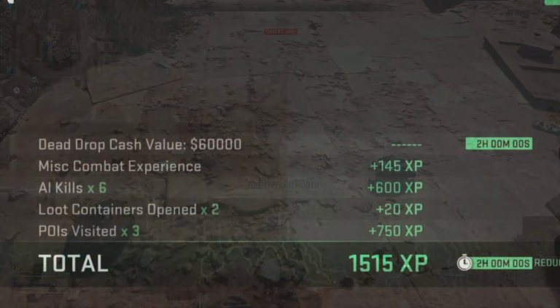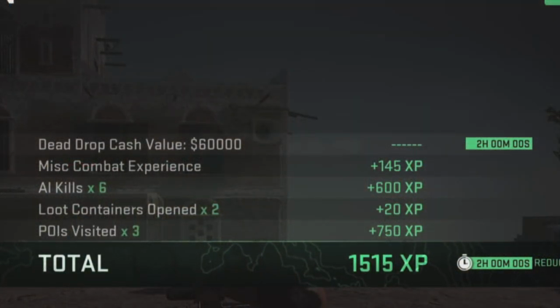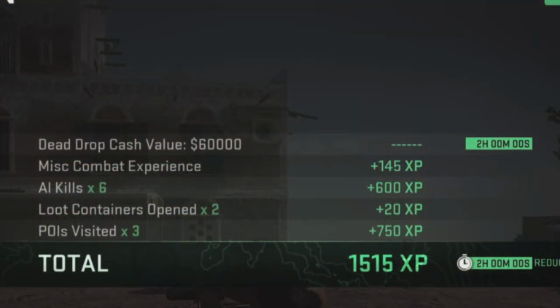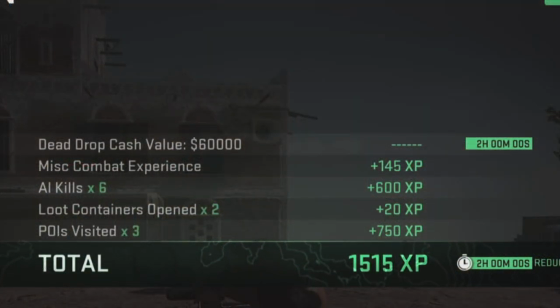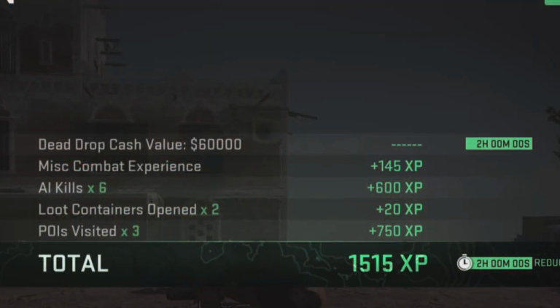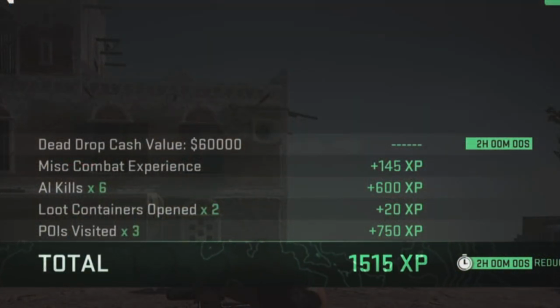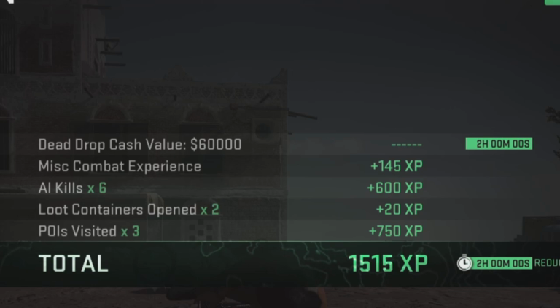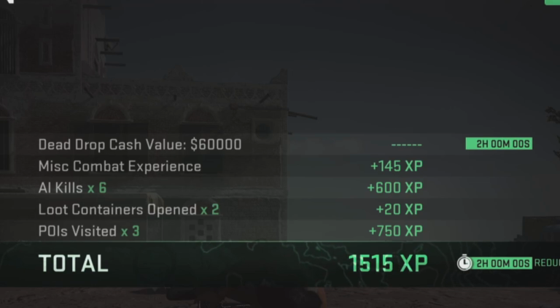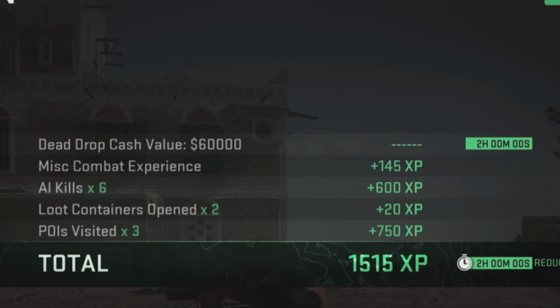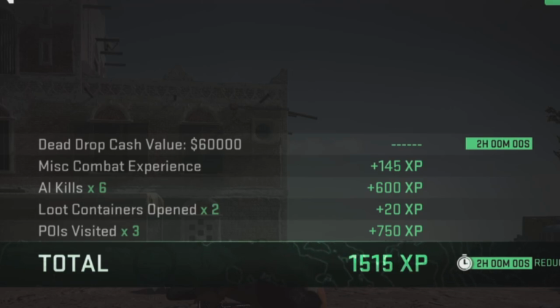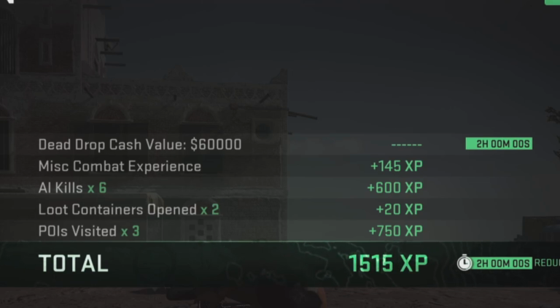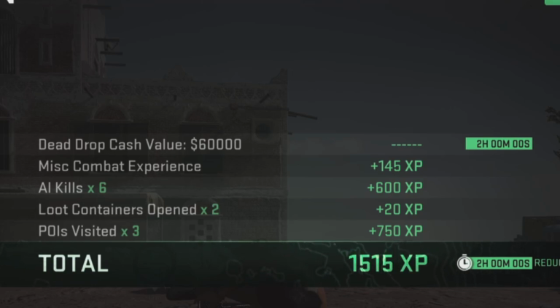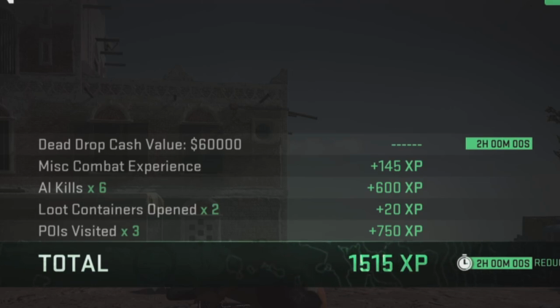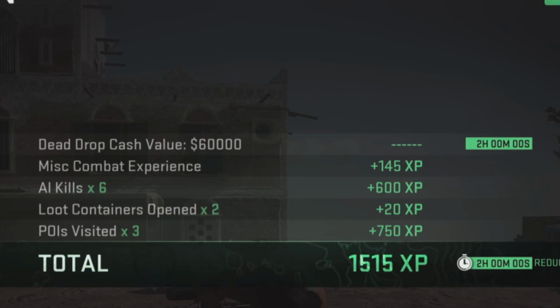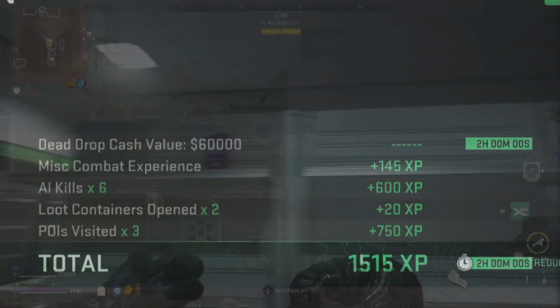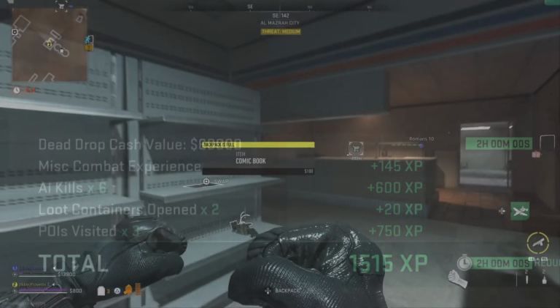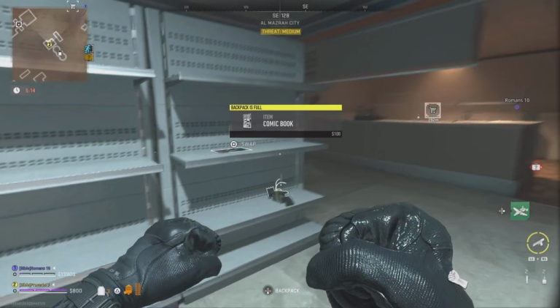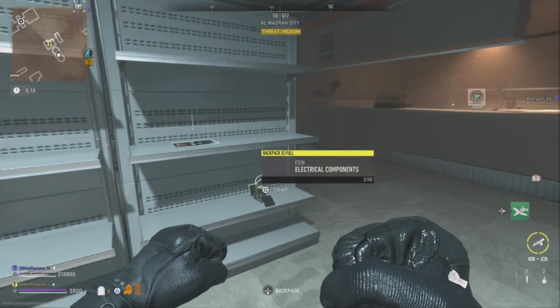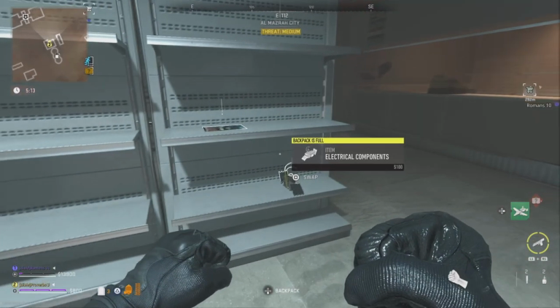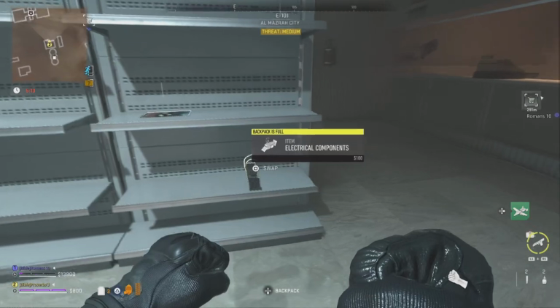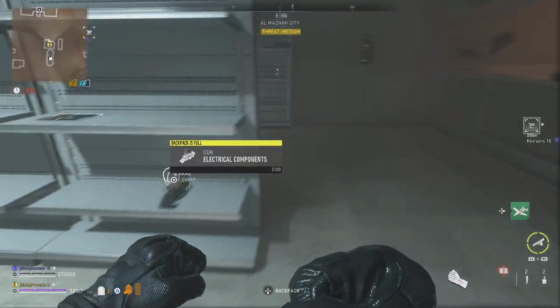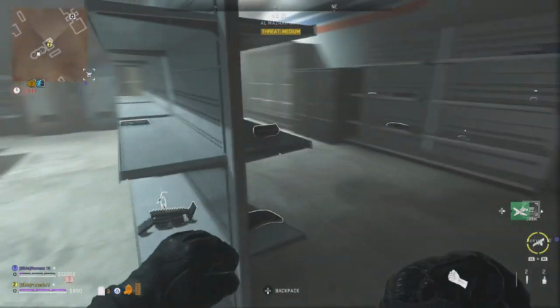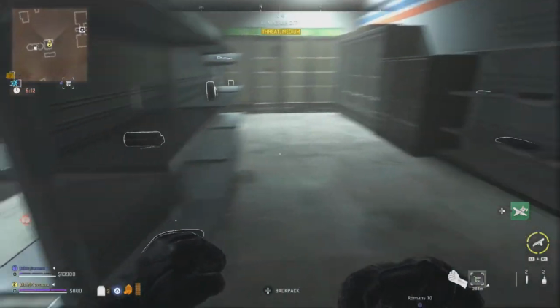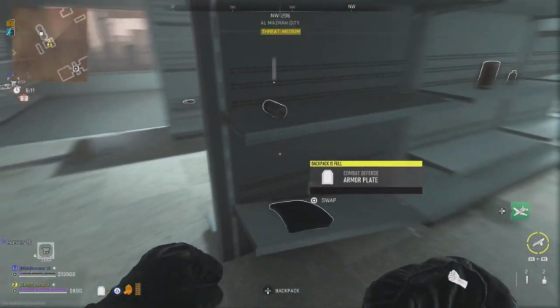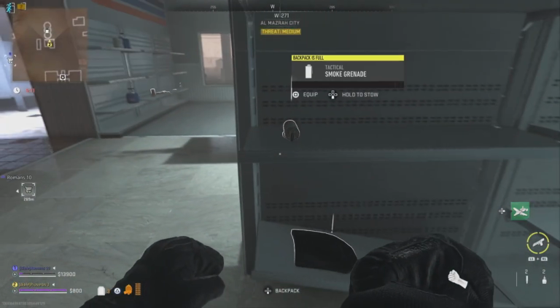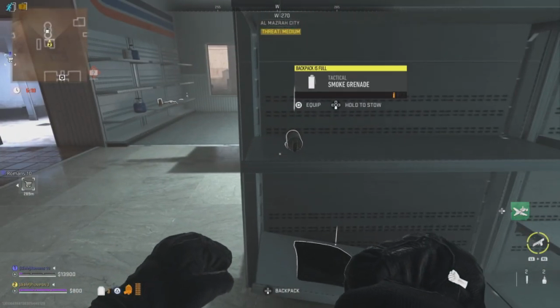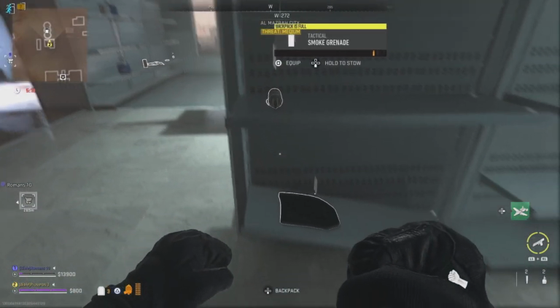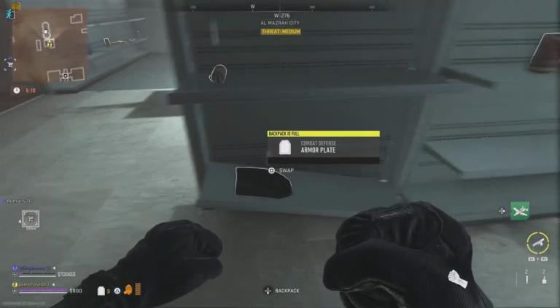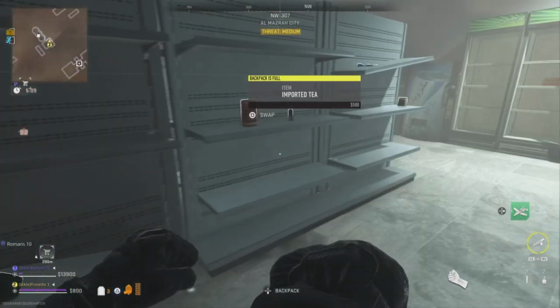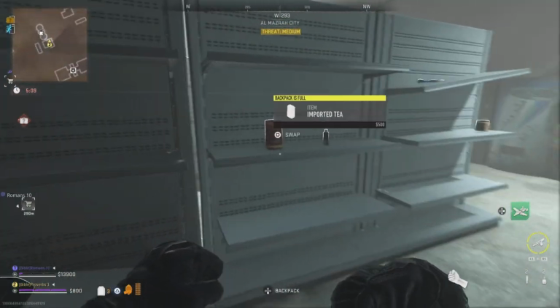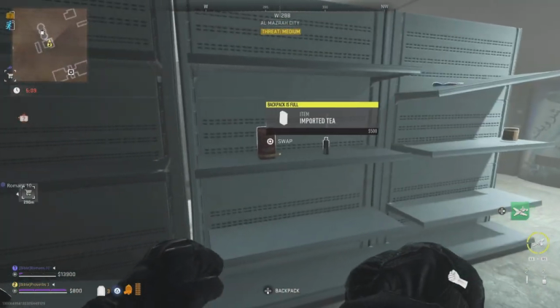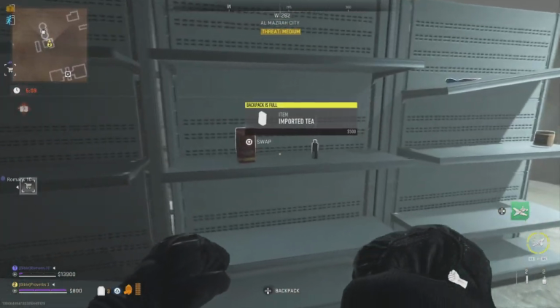You will need to deposit double the amount of weapons if you're trying to reduce the cooldown on two weapon slots. It costs 30k to reduce the cooldown by 1 hour, so you can just deposit valuable items into the dead drop instead.